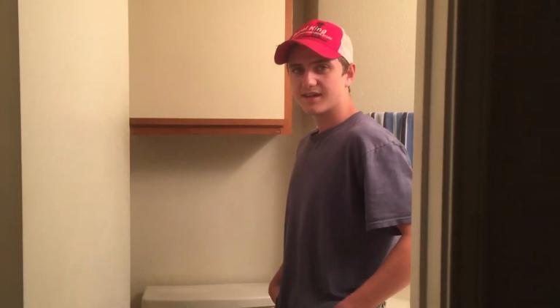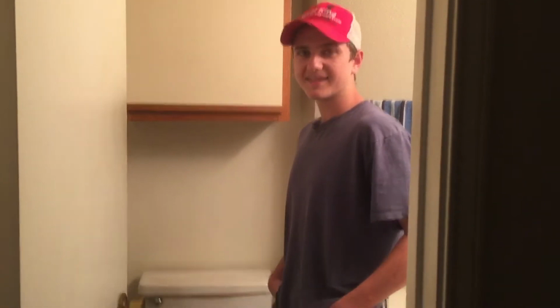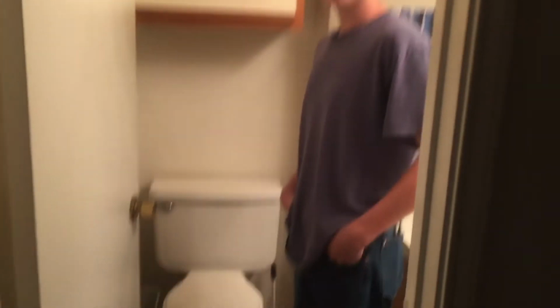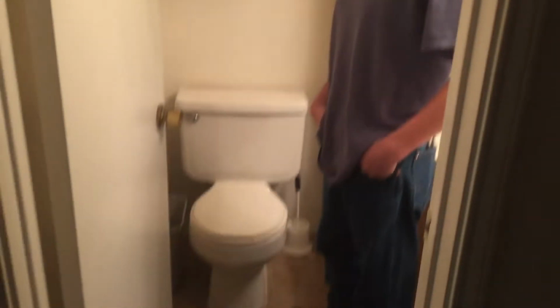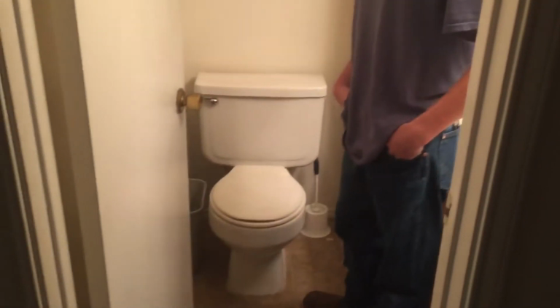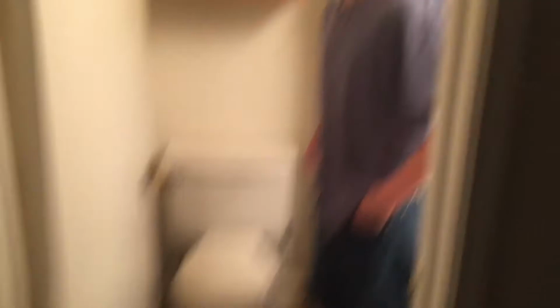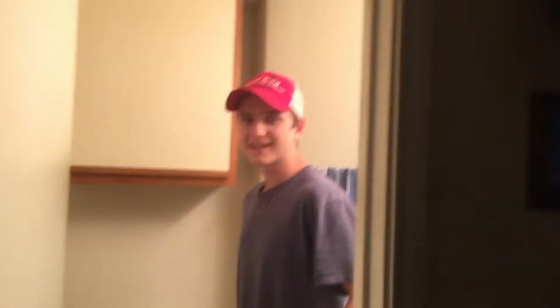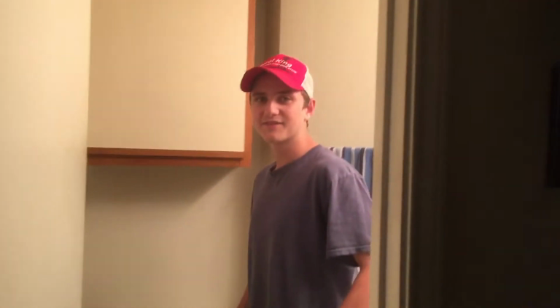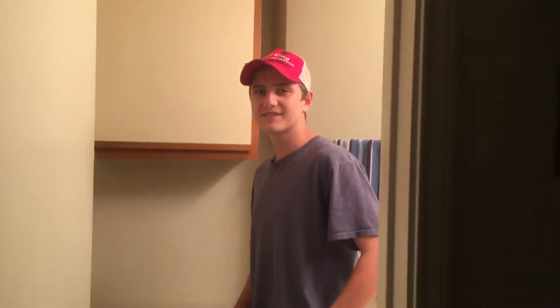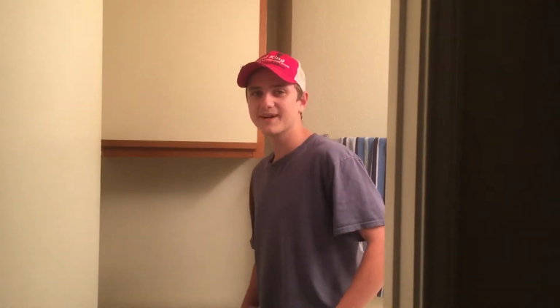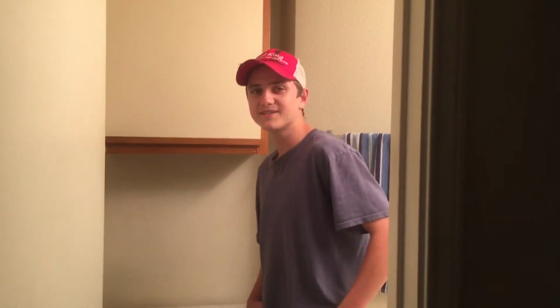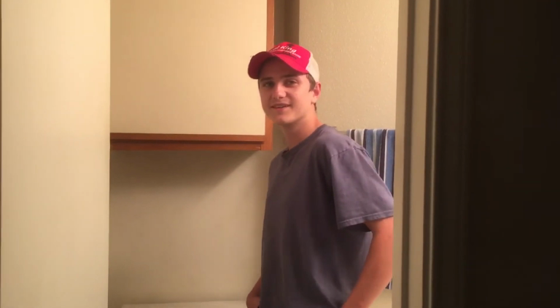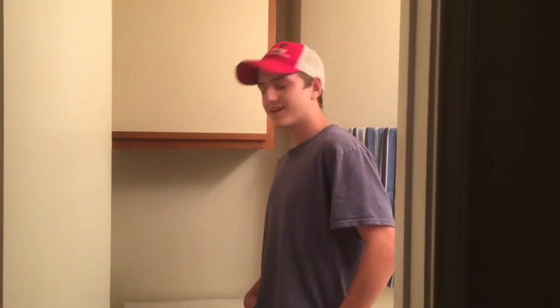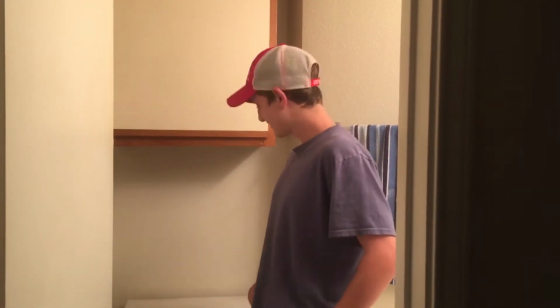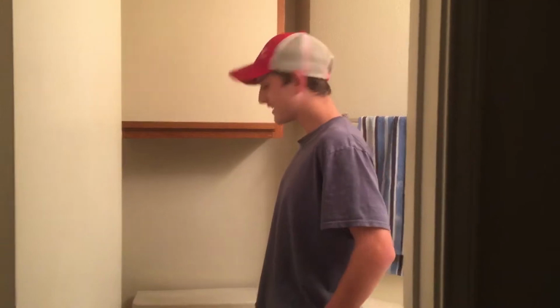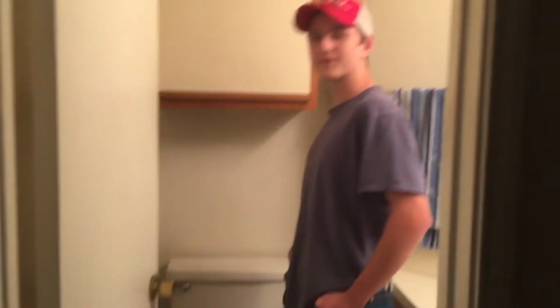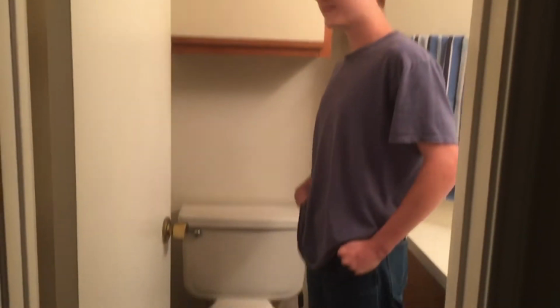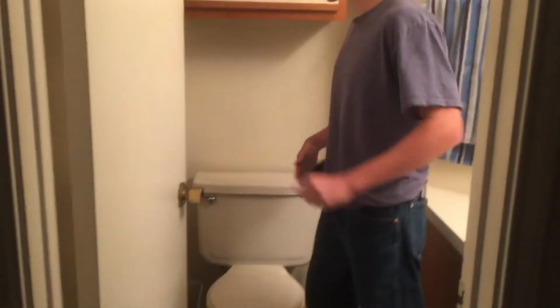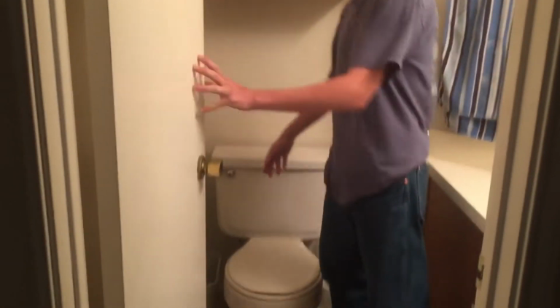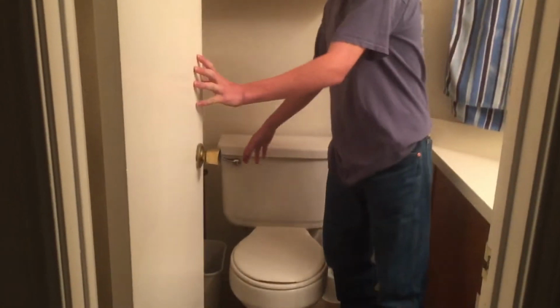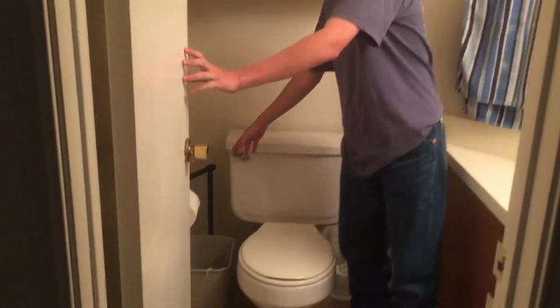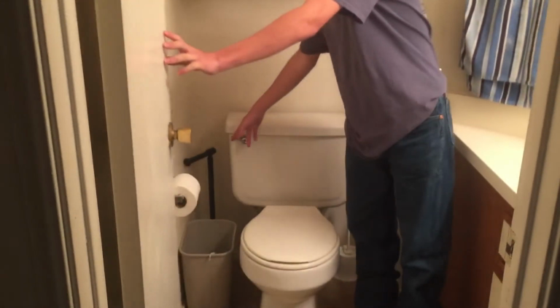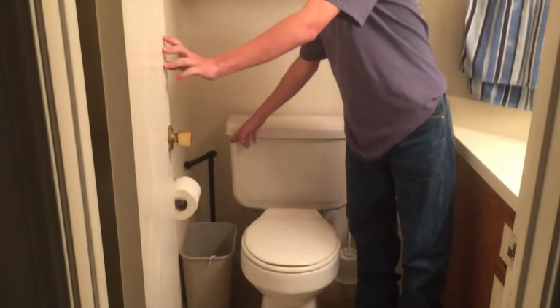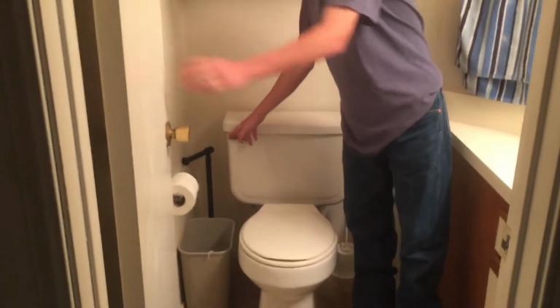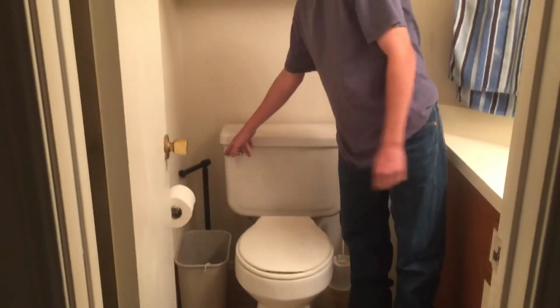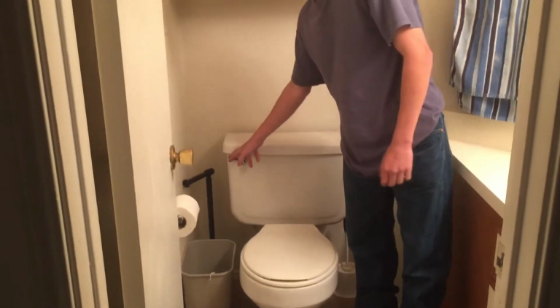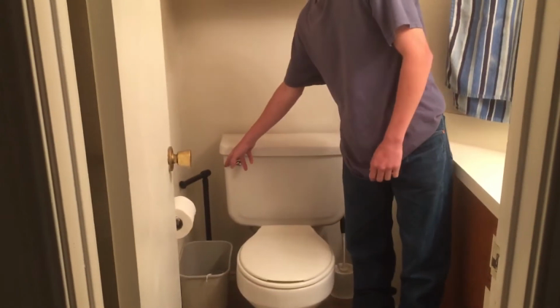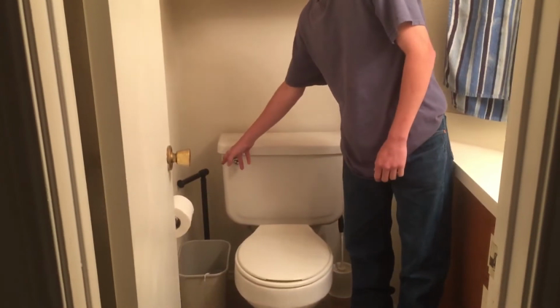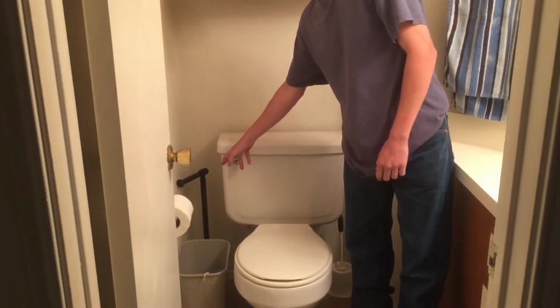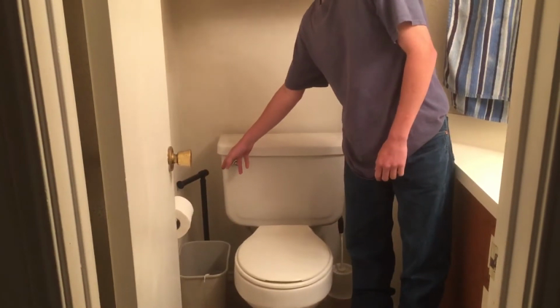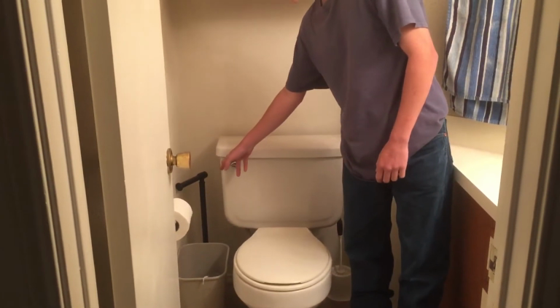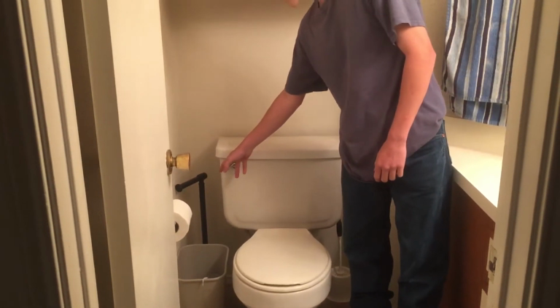I promised I'd show you how to fix the commode, so today I'm going to fix this broken commode for you. As you can see right now, it will not flush at all.